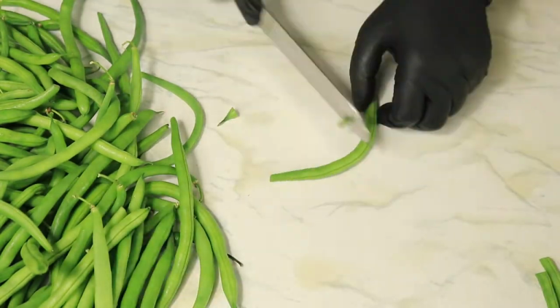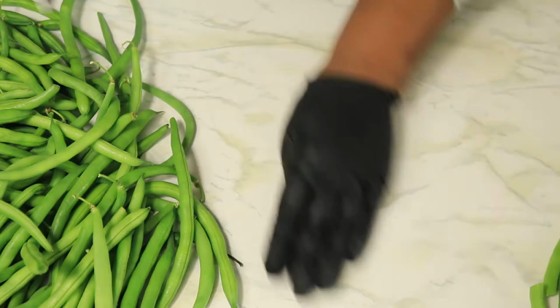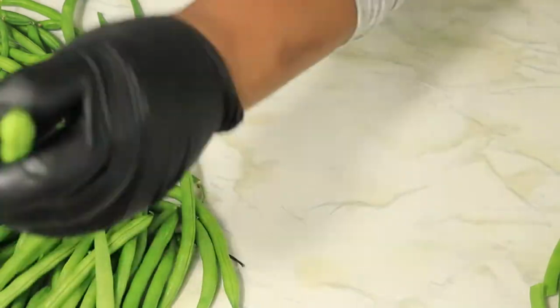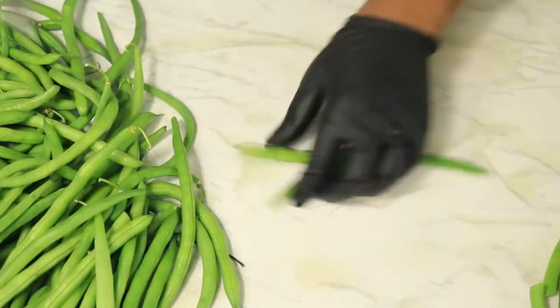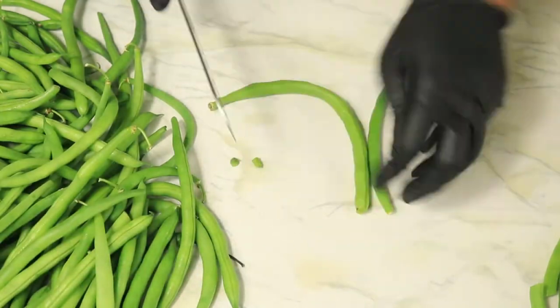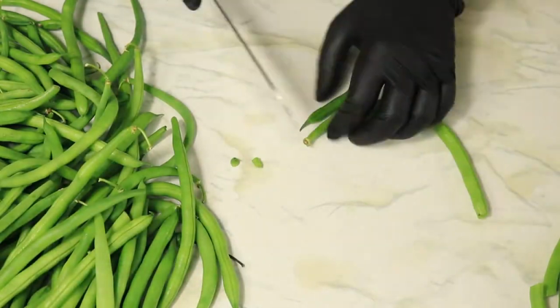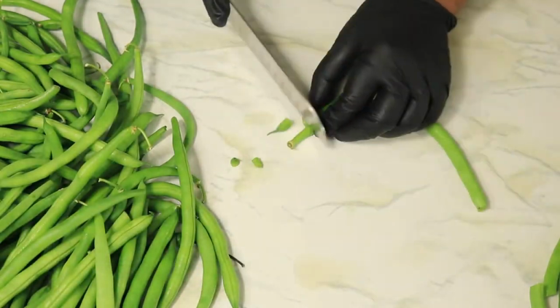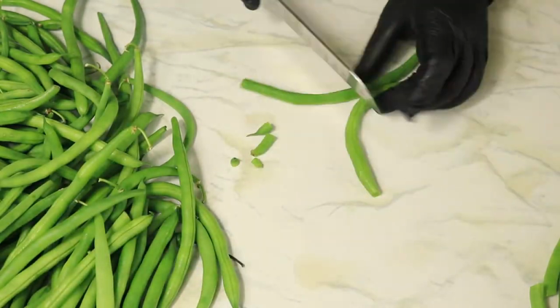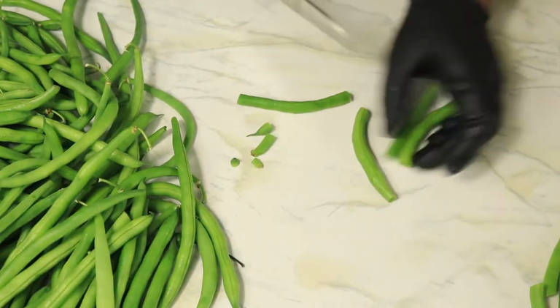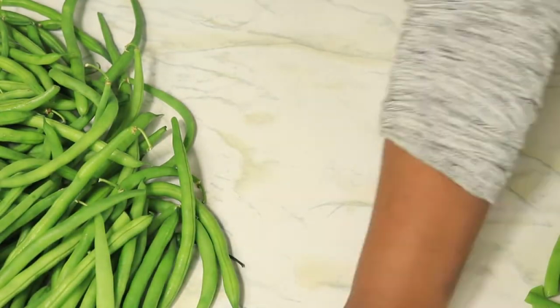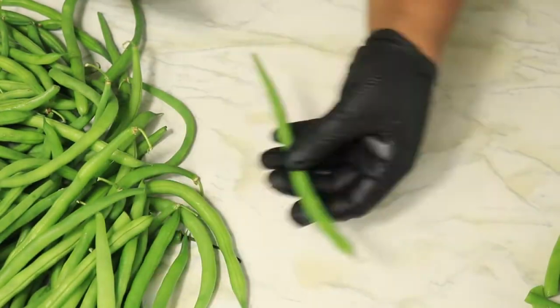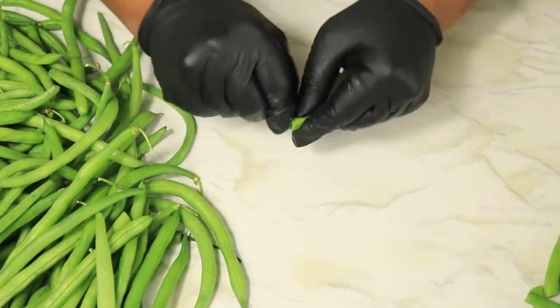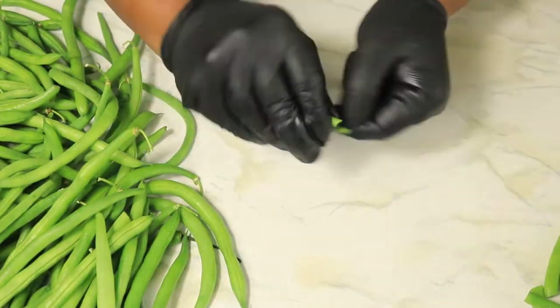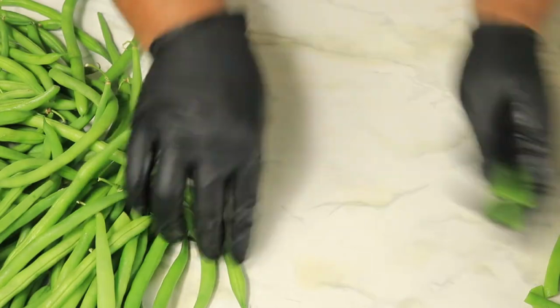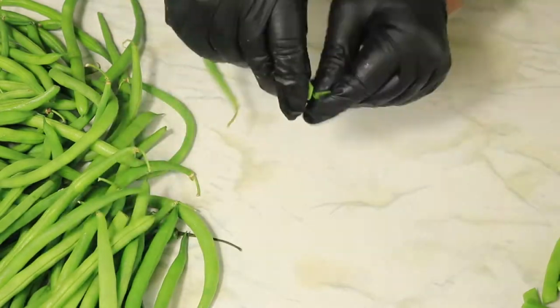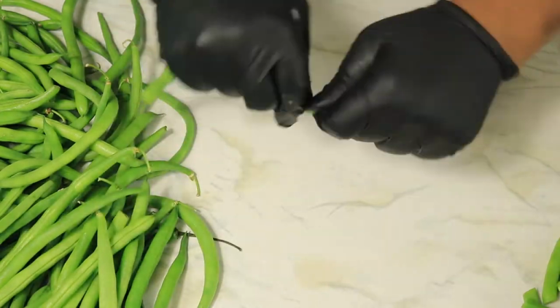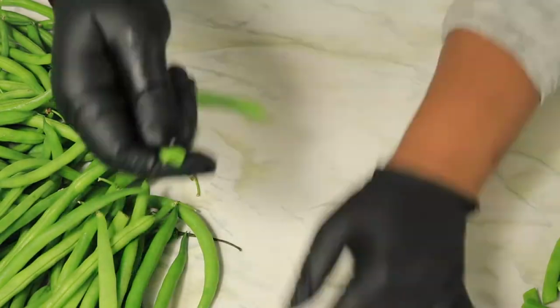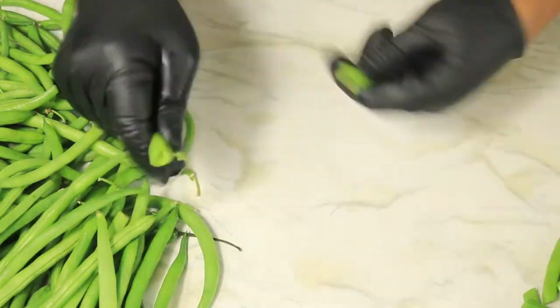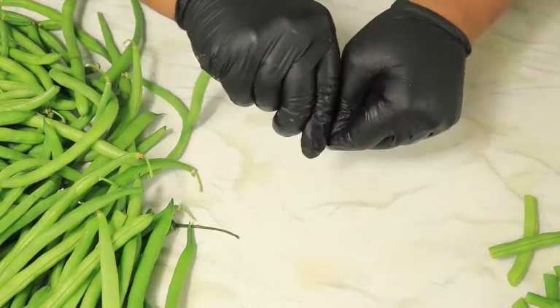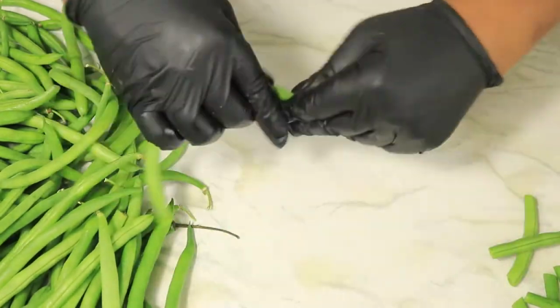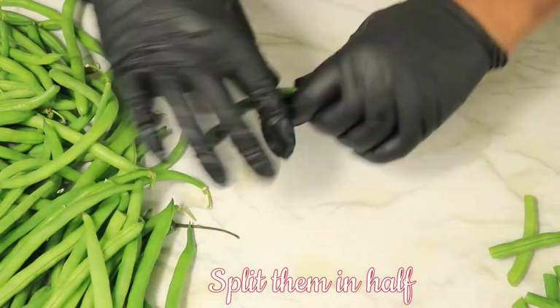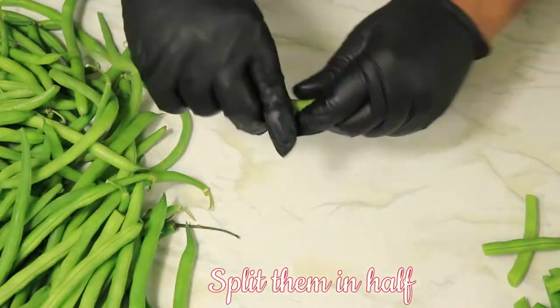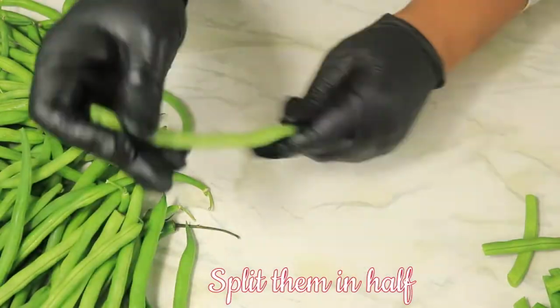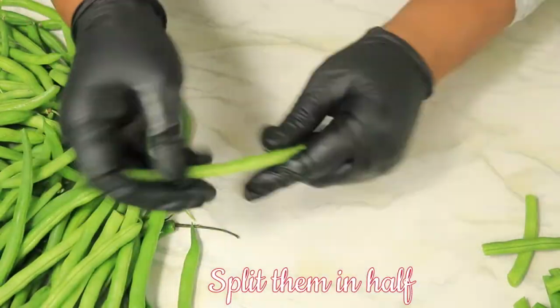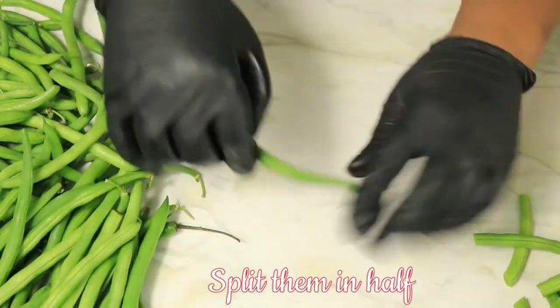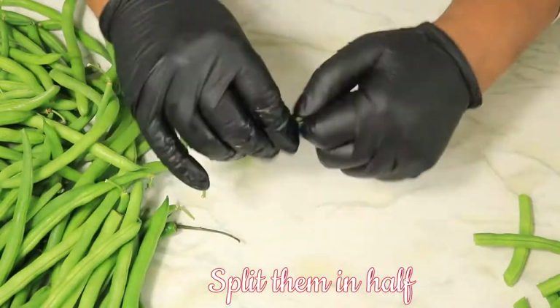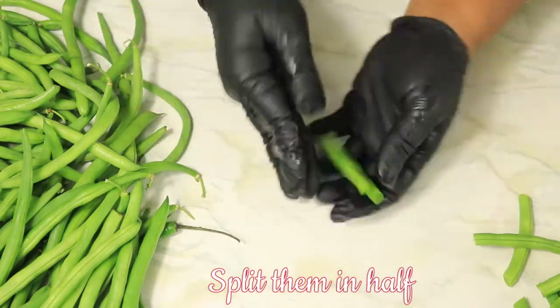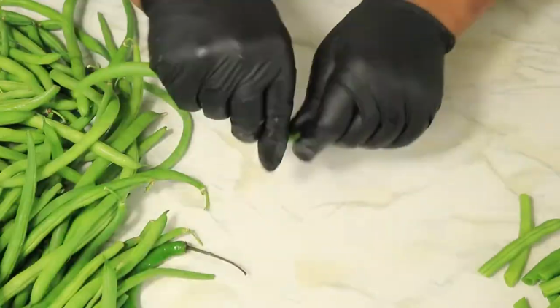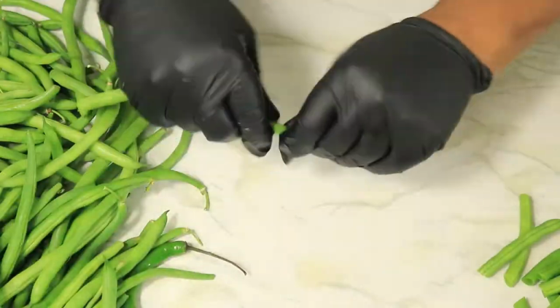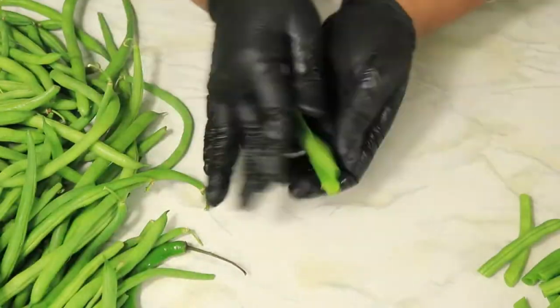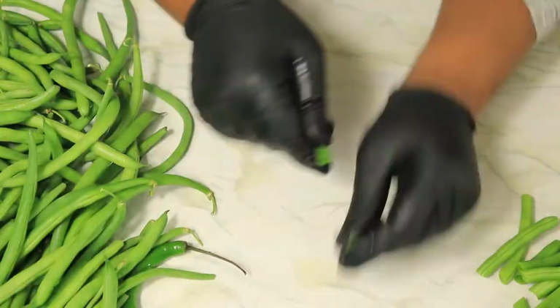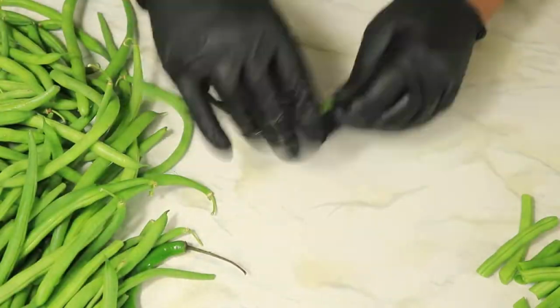If you're not comfortable using a knife, you can always use your hands. You can break off the ends of your green beans and then also split them in the middle. But I have a lot of green beans to sort through, so I'll be back once I'm finished.